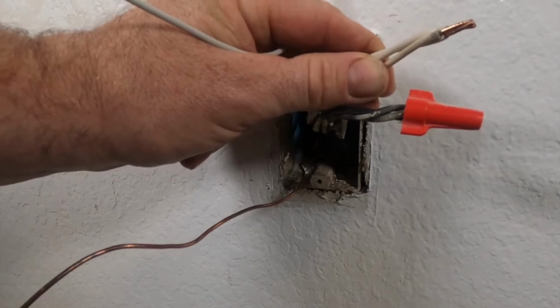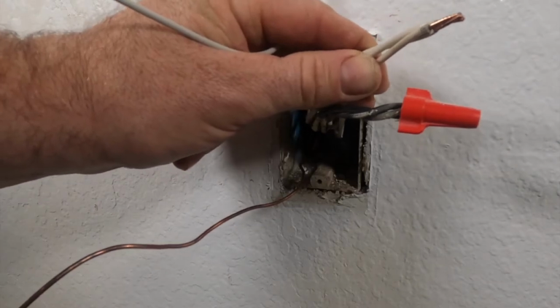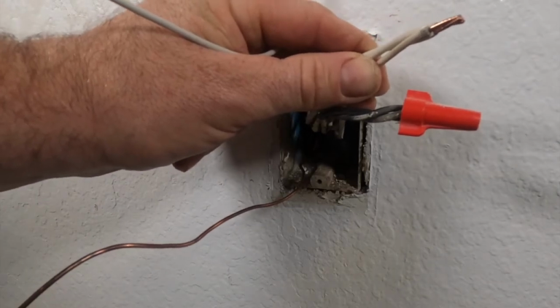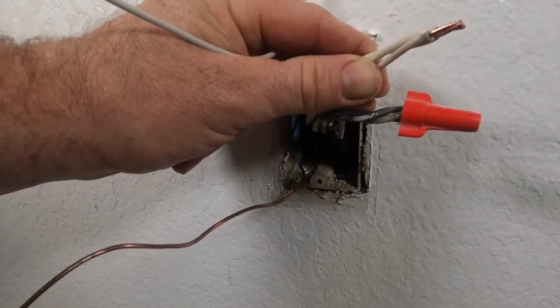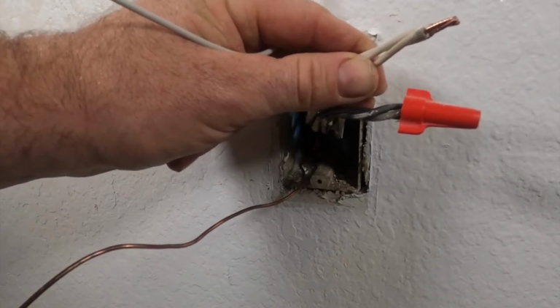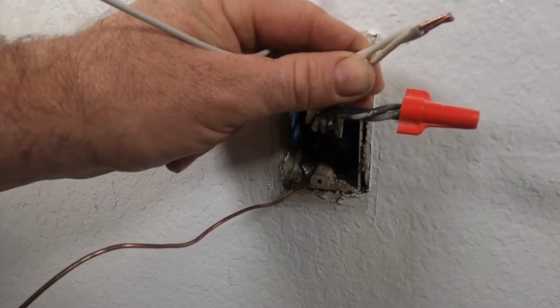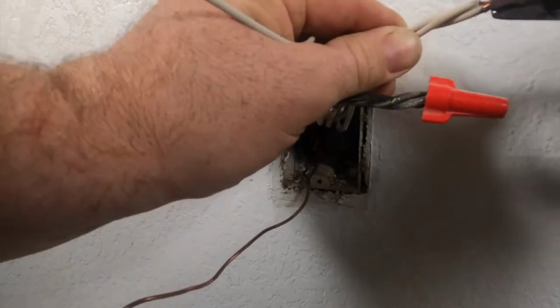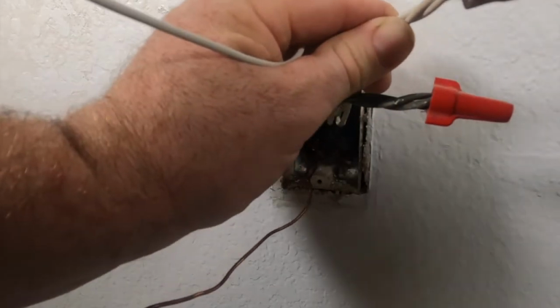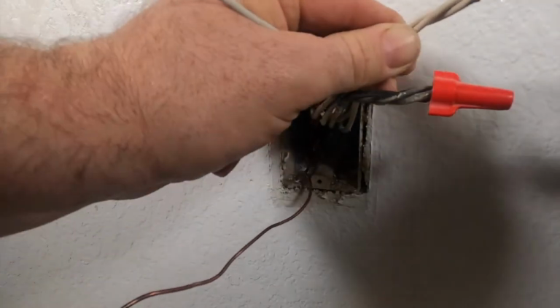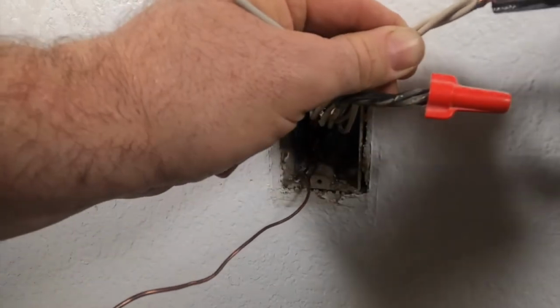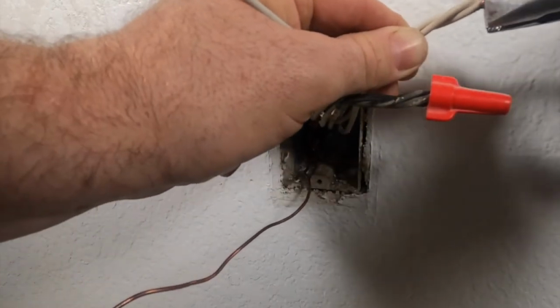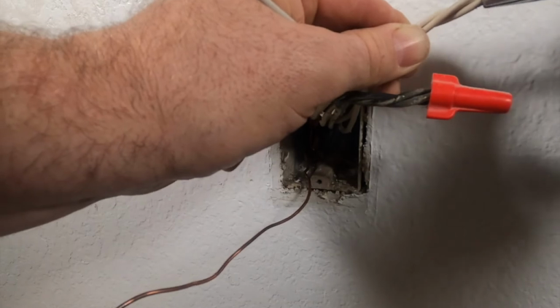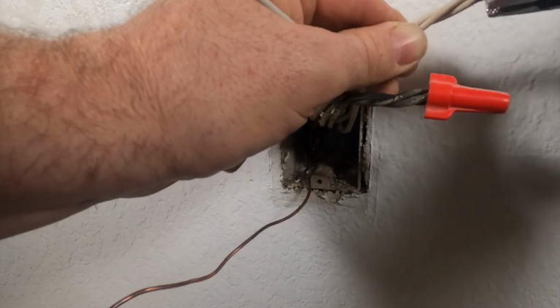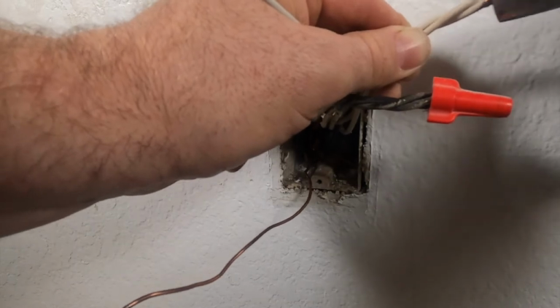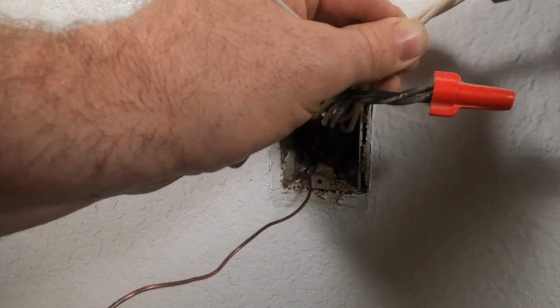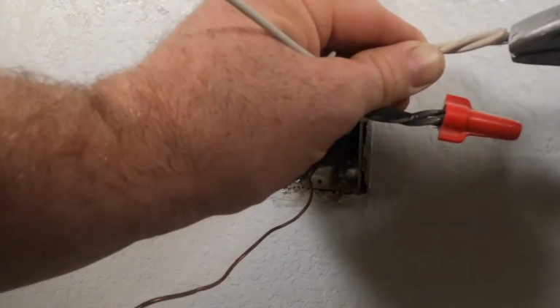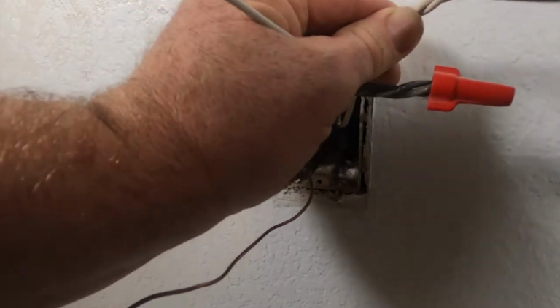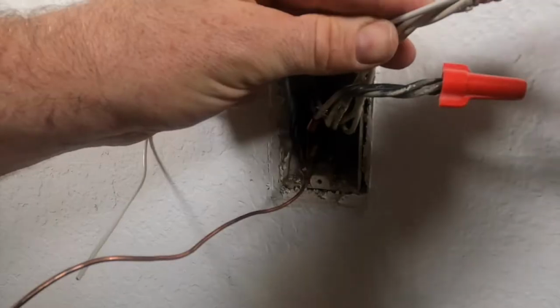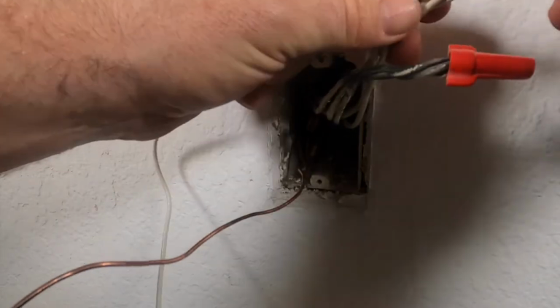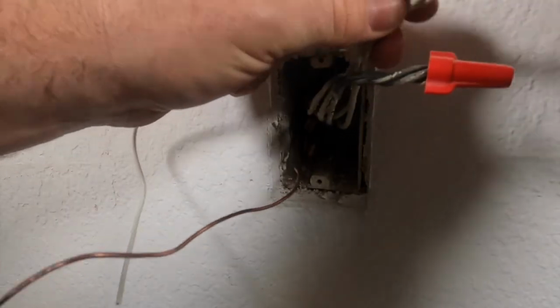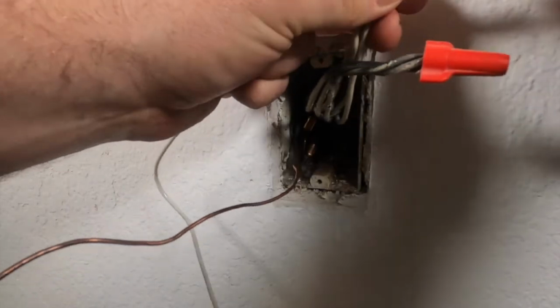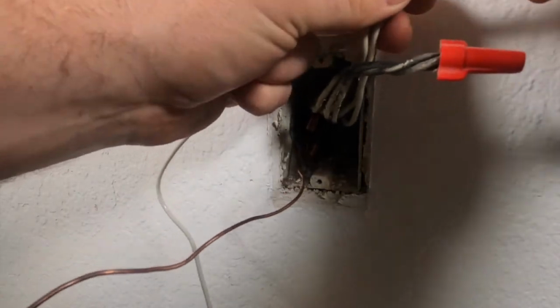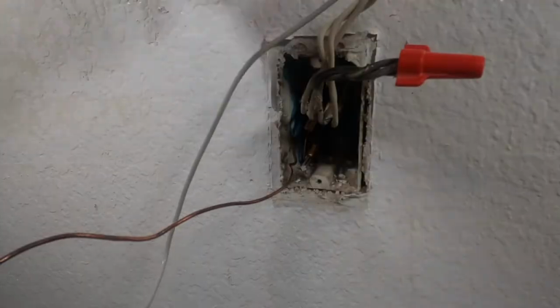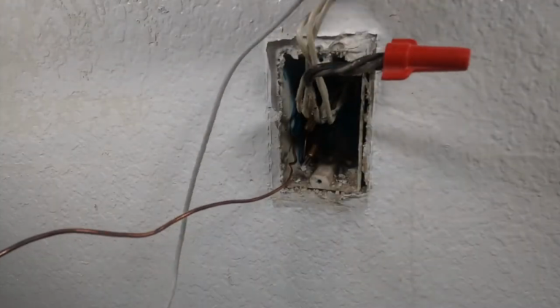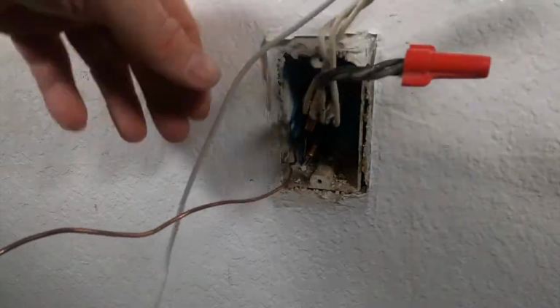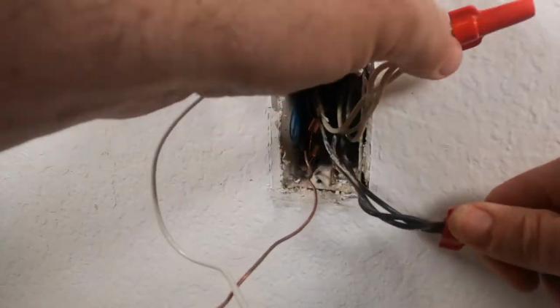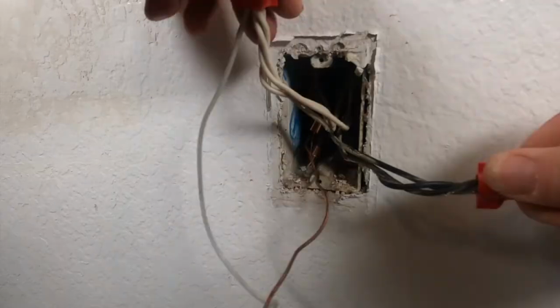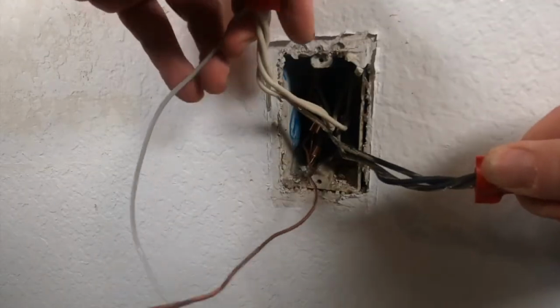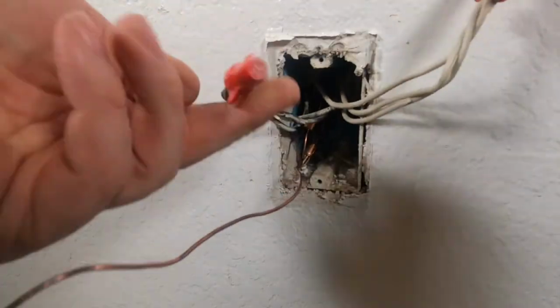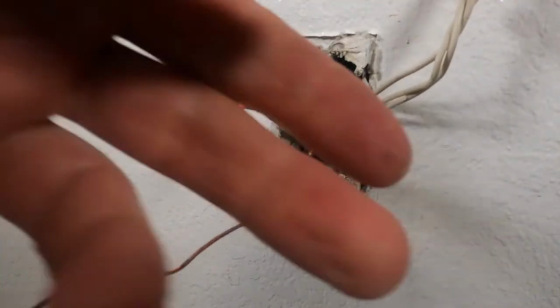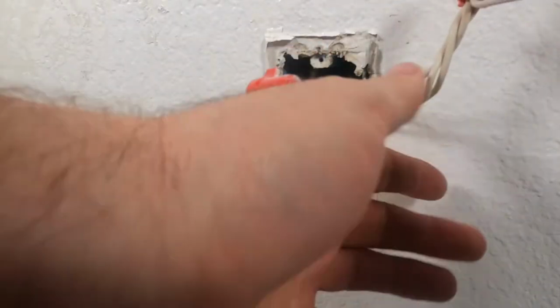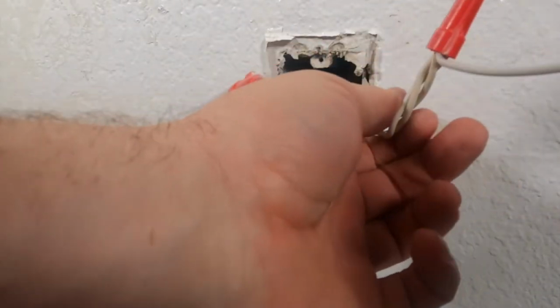You guys see the neutrals right there — pushing it makes it a little bit easier to put the wire nut on and there's a better connection. Now we're gonna go ahead and put the white pigtail on here. The neutral is done. I'm gonna go ahead and remove that, get the neutral out of the way.